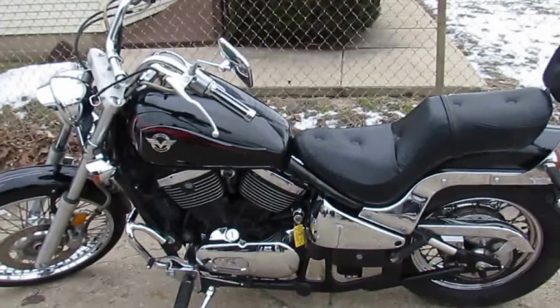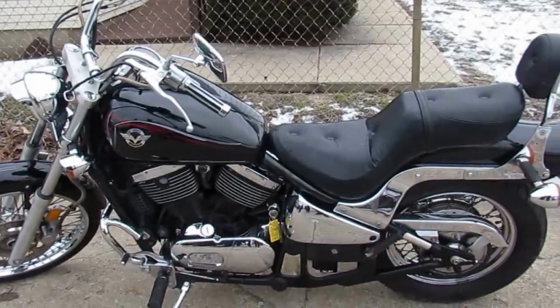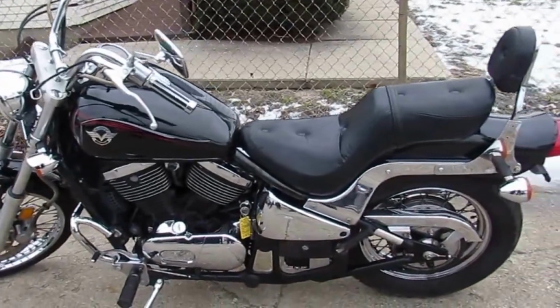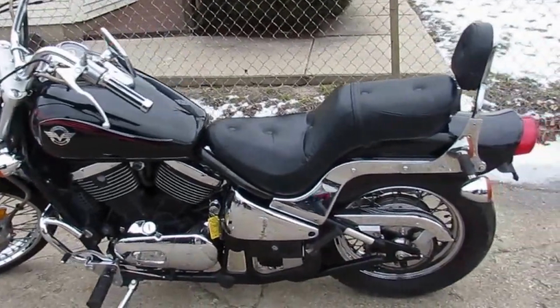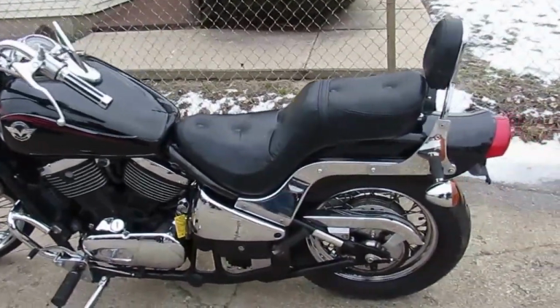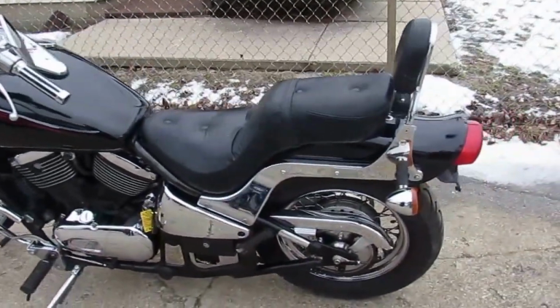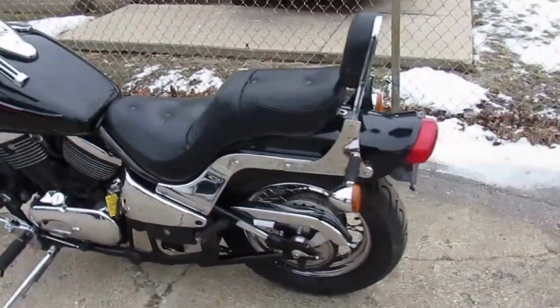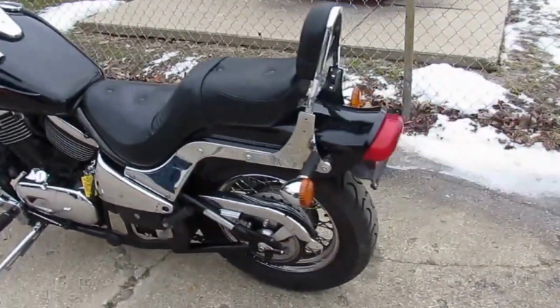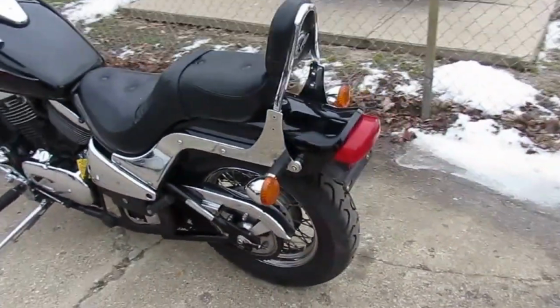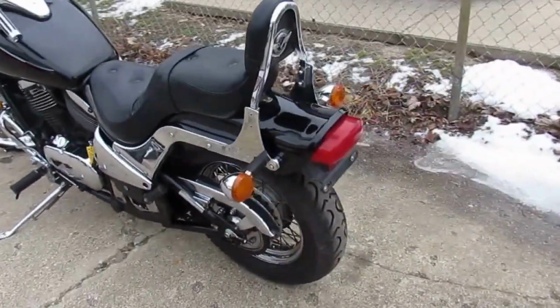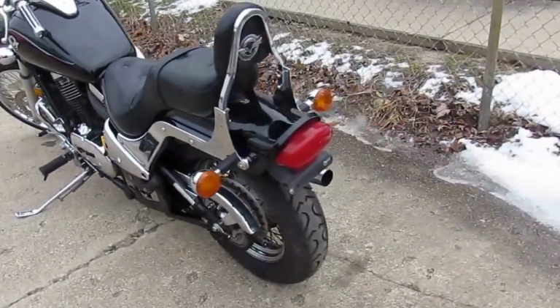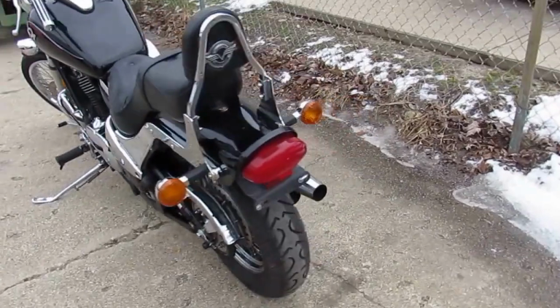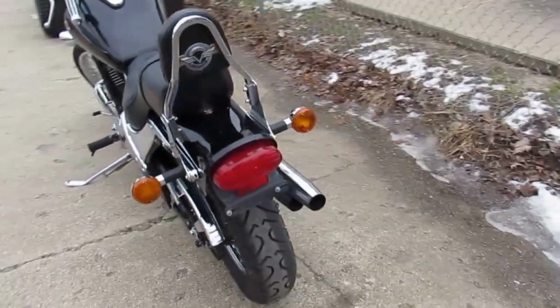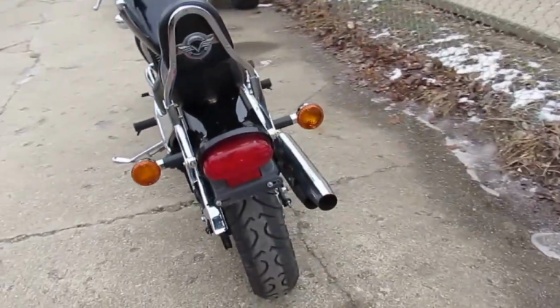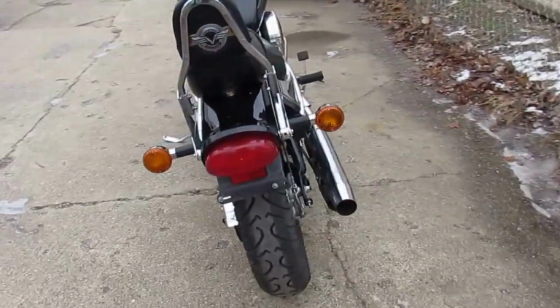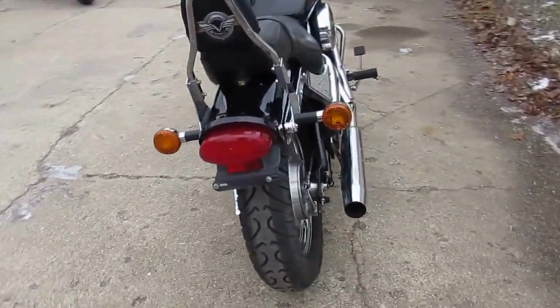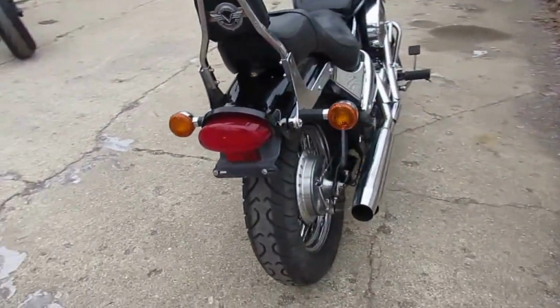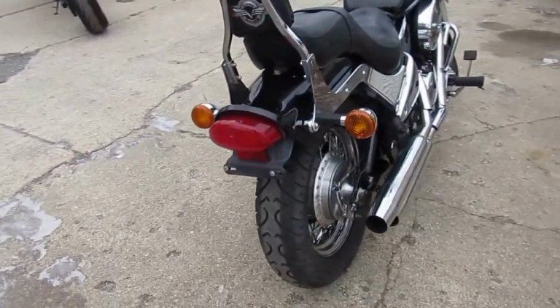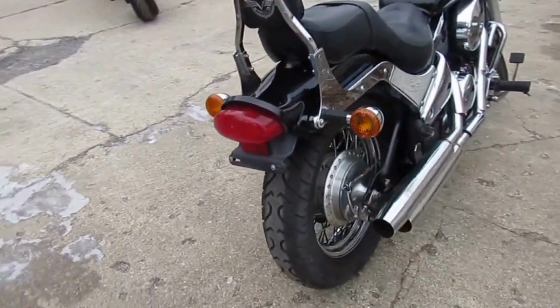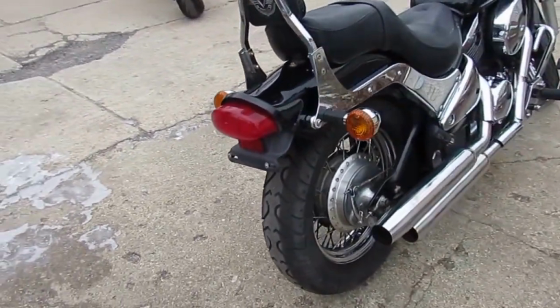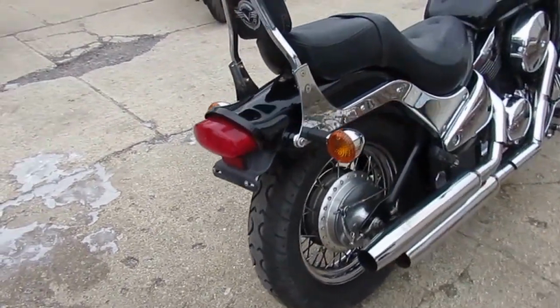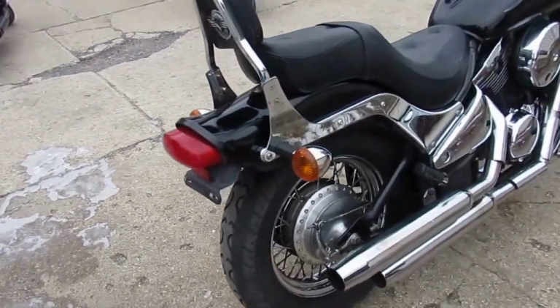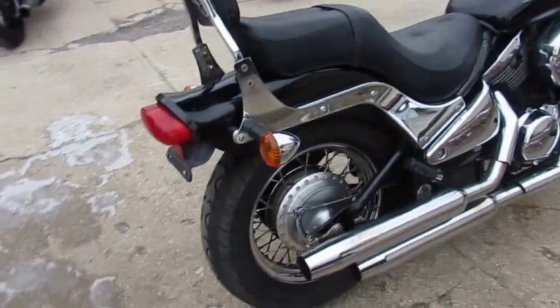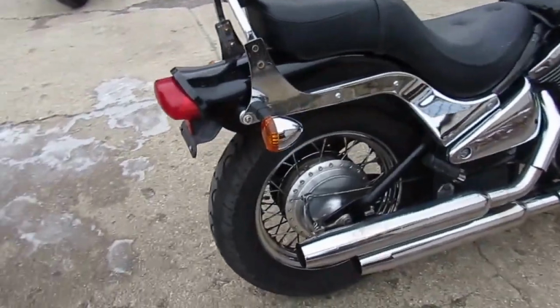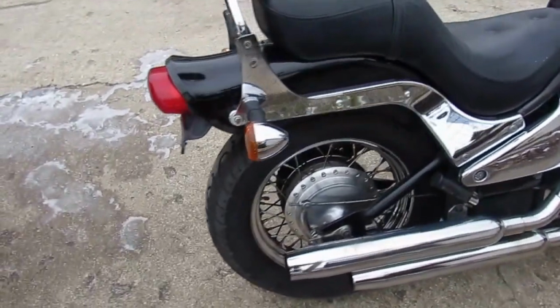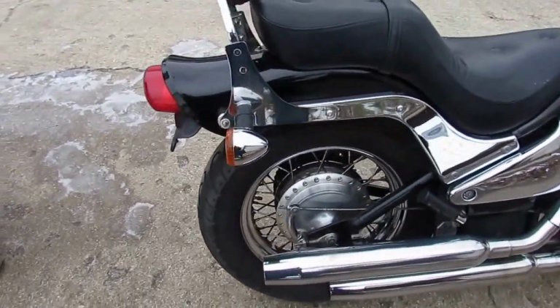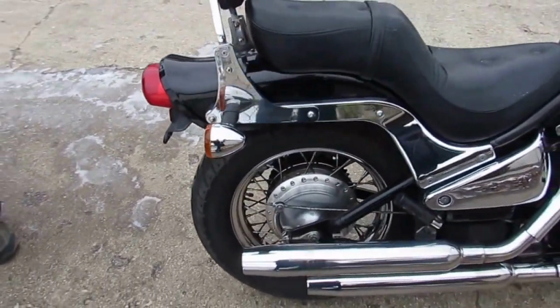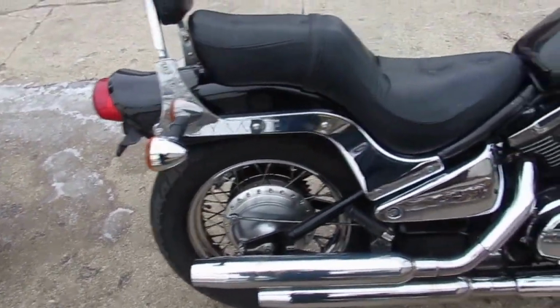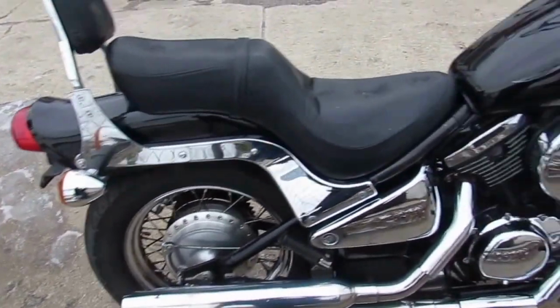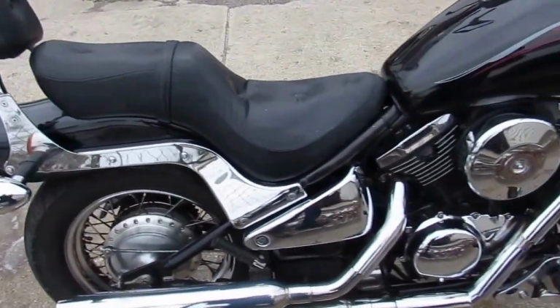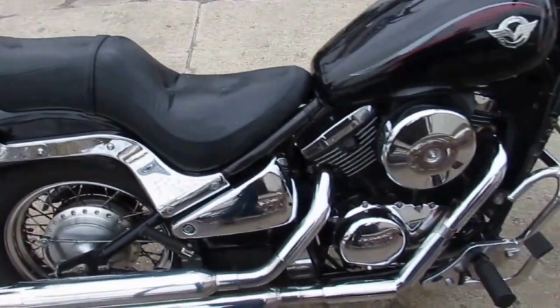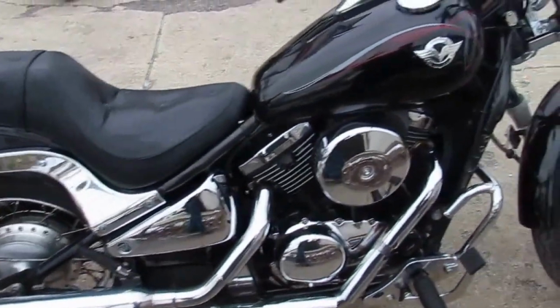Hey guys, it's approvalpowersports.com. Today I got a used Kawasaki Vulcan 800cc motorcycle for sale with only 17,753 miles and only $19.99. It's a tax season special guys.